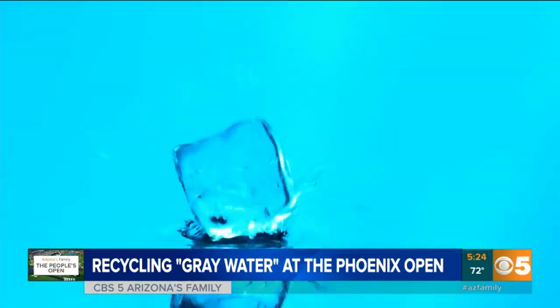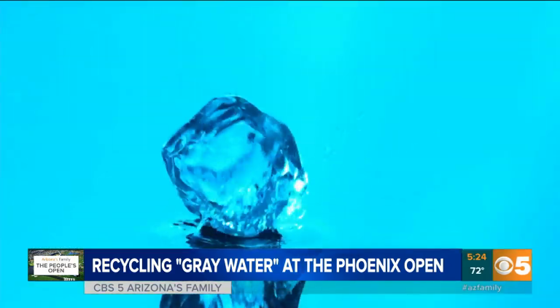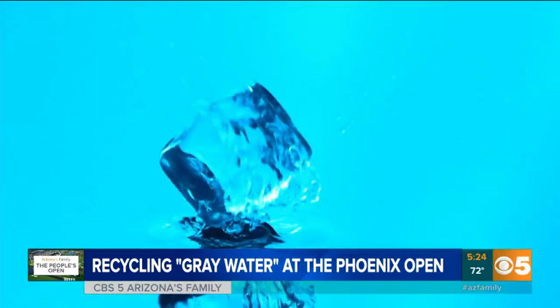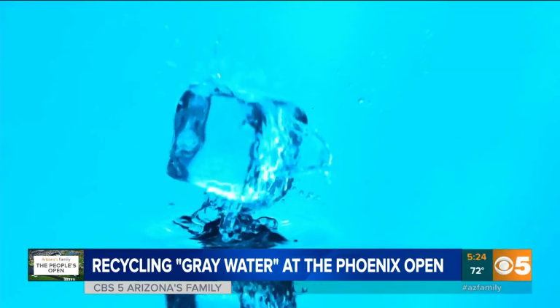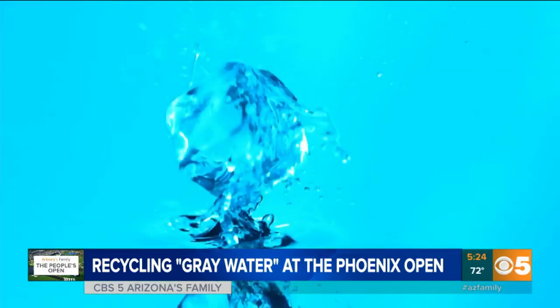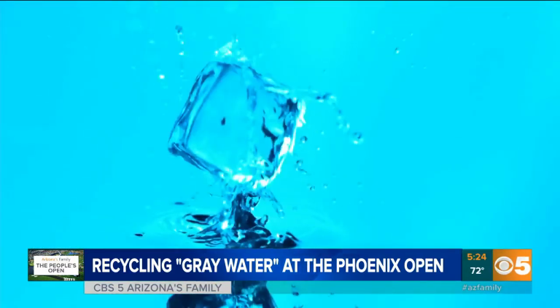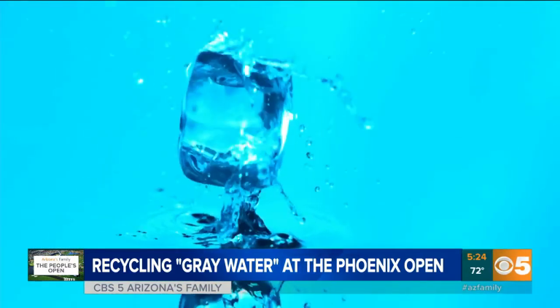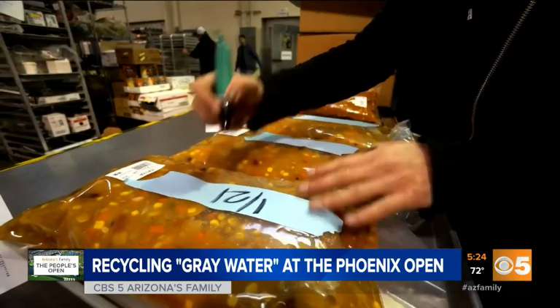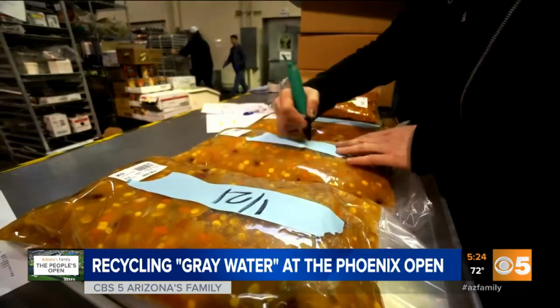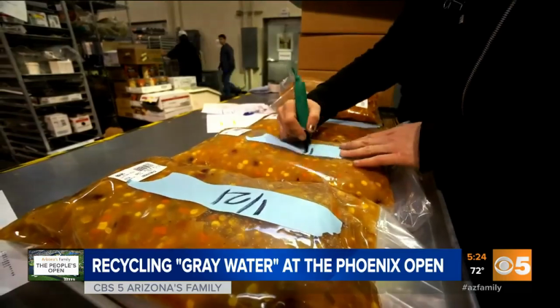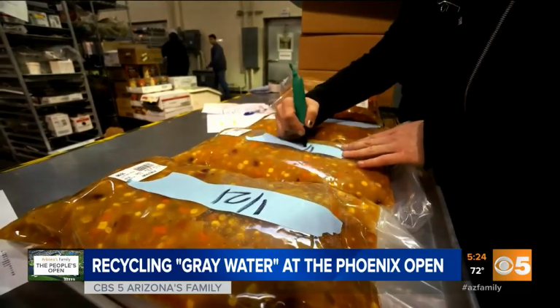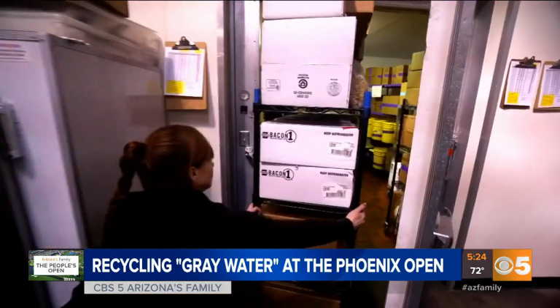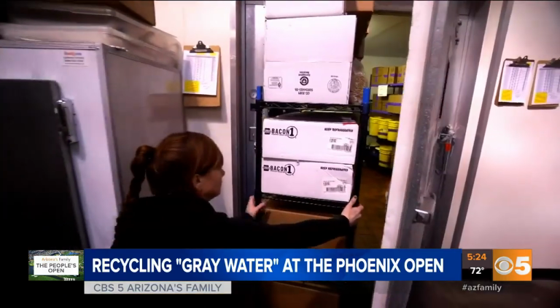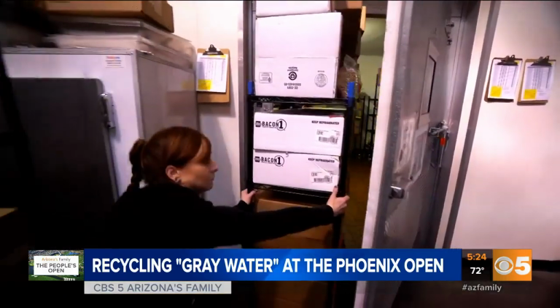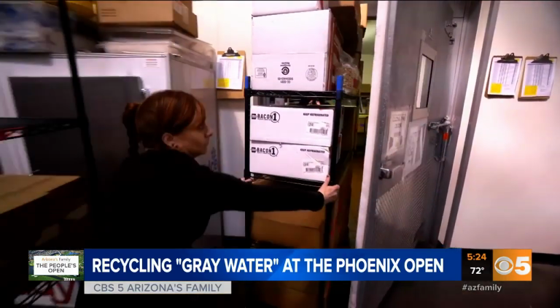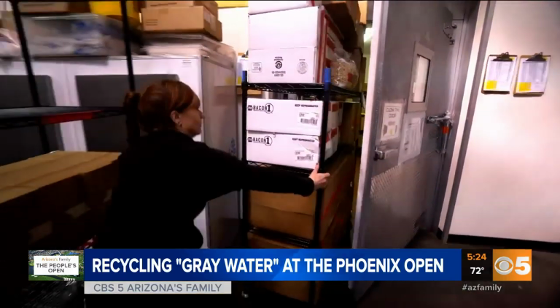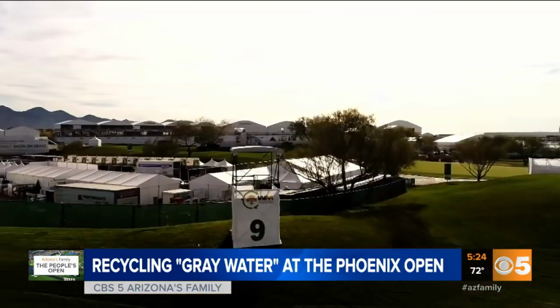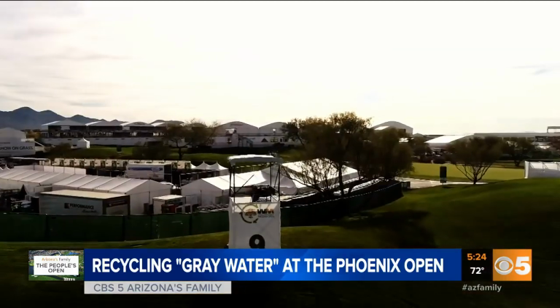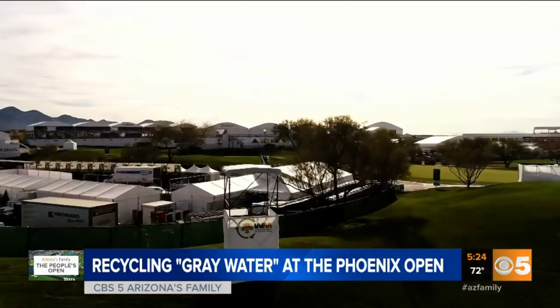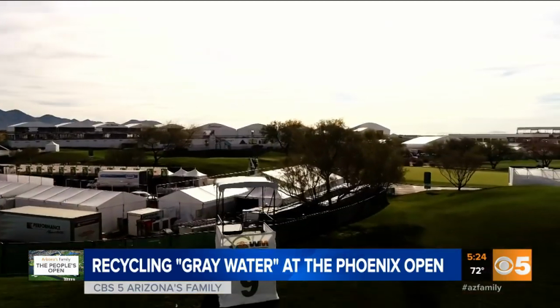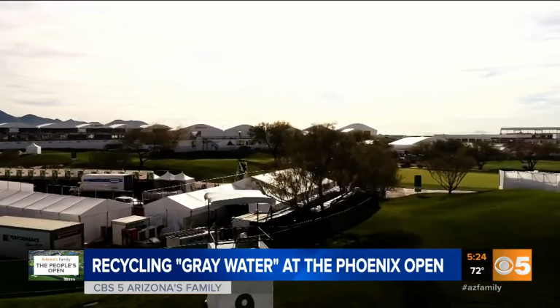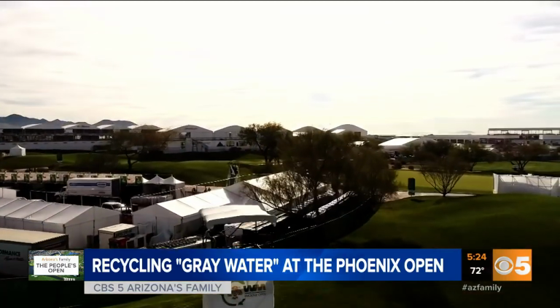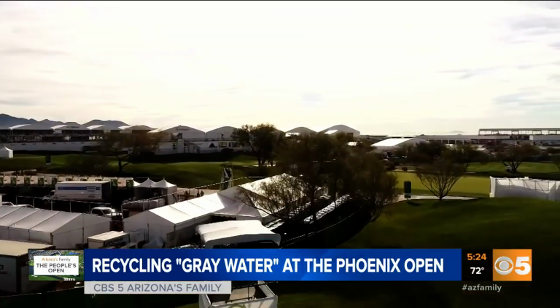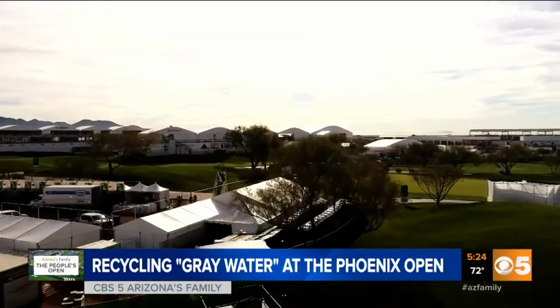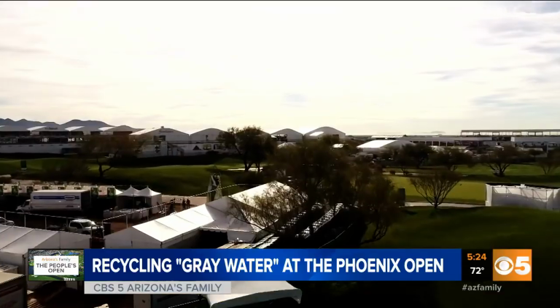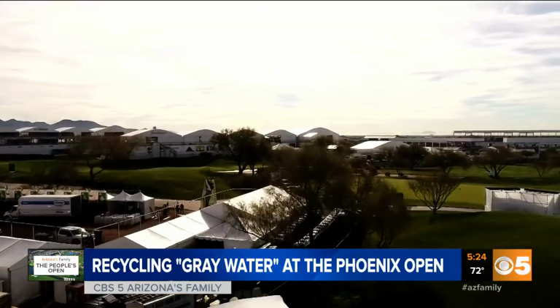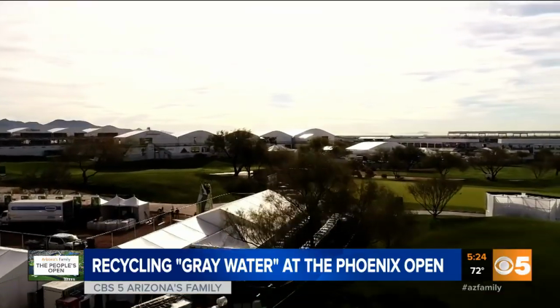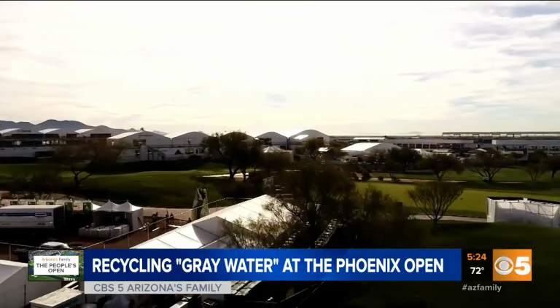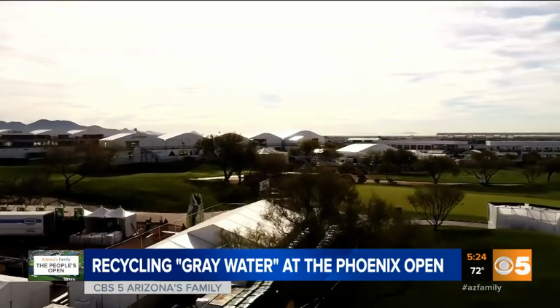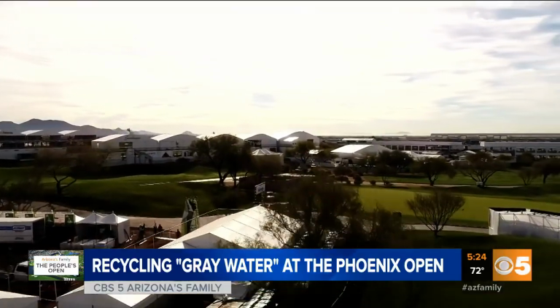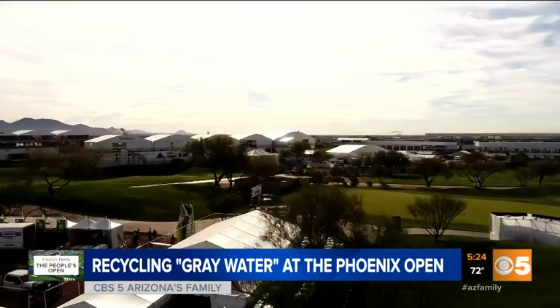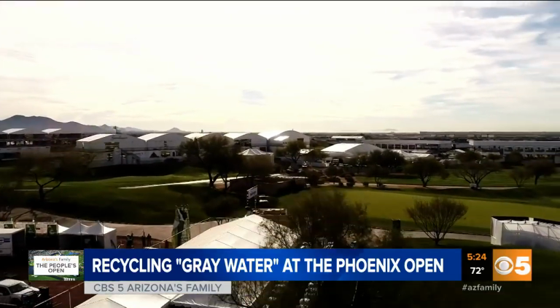Besides this melting ice water, gray water is considered any water used for cooking or cleaning. It gets pumped out of the 100 tanks to serve all of the portalettes all across the course.